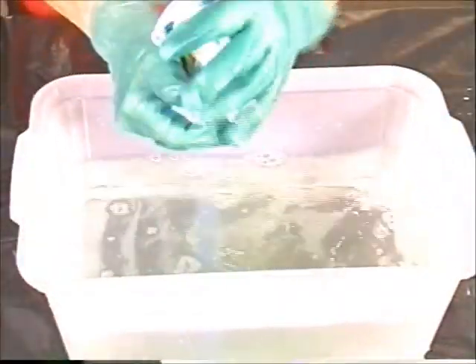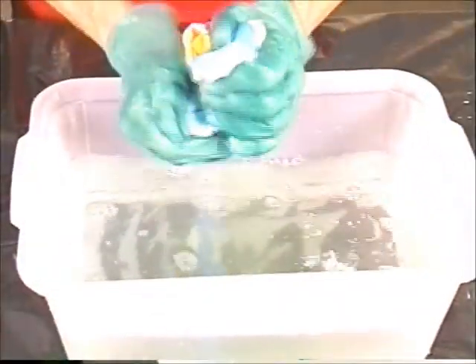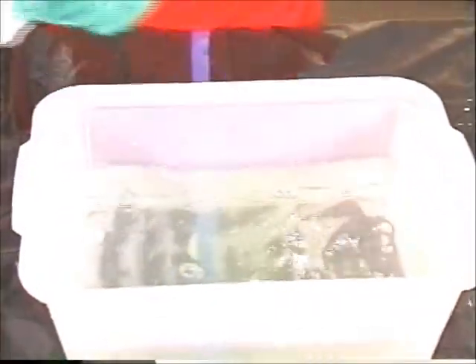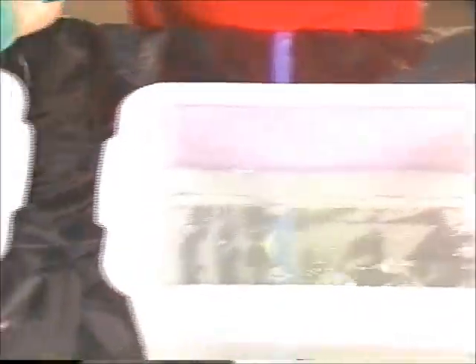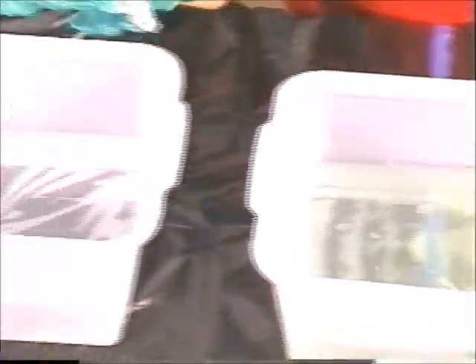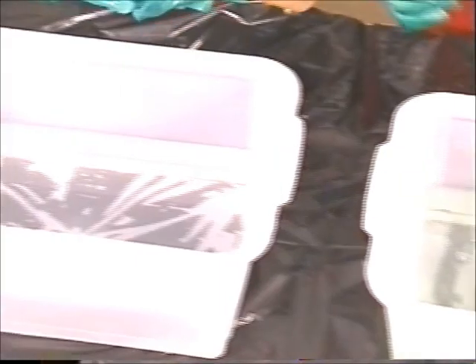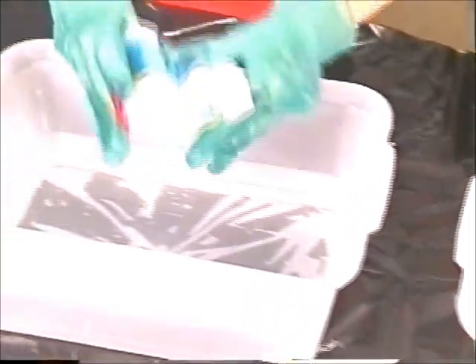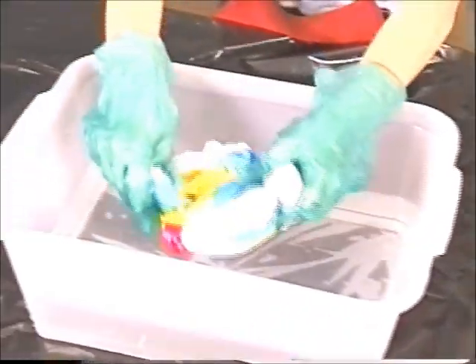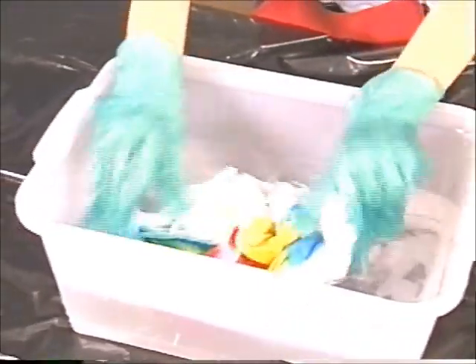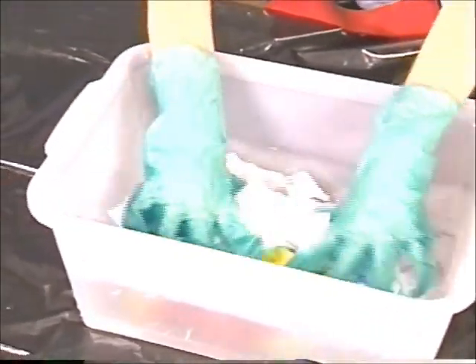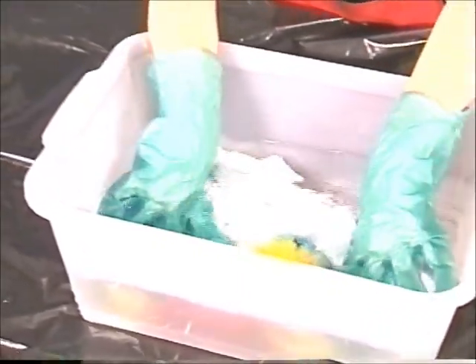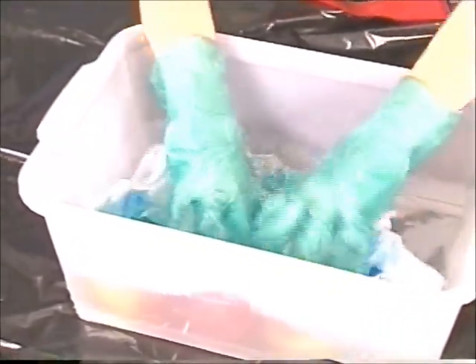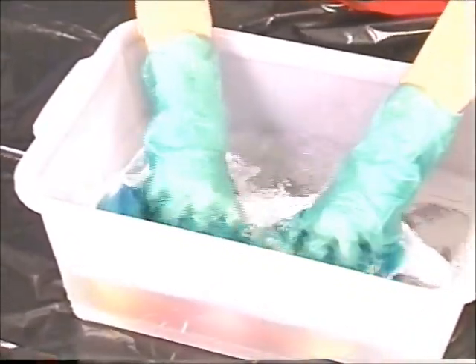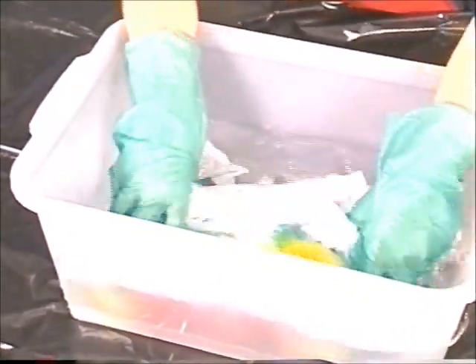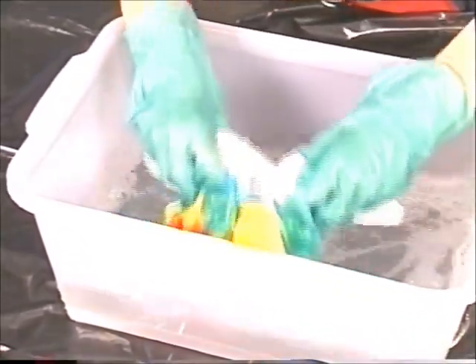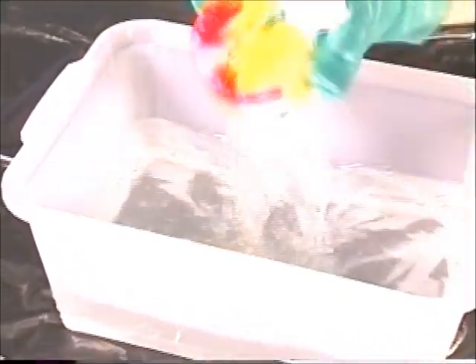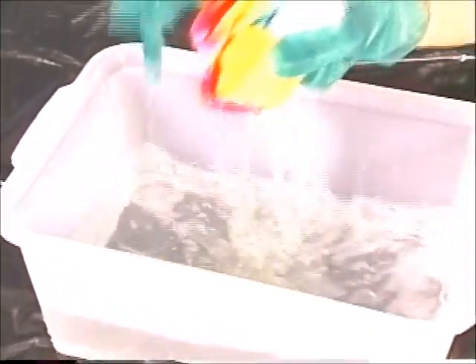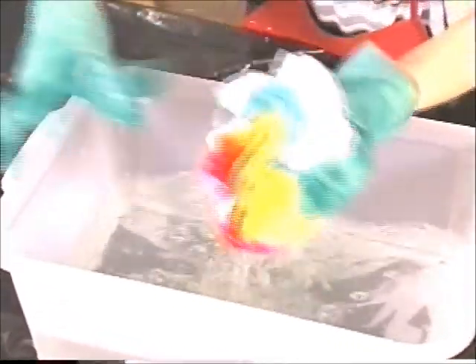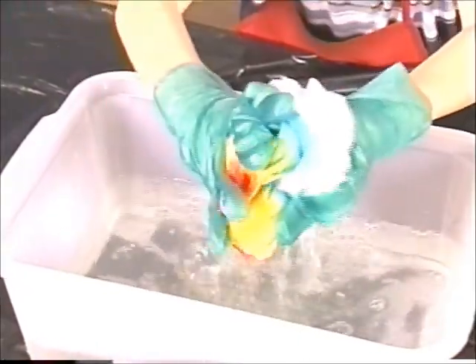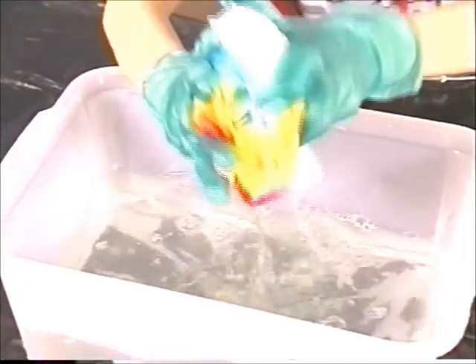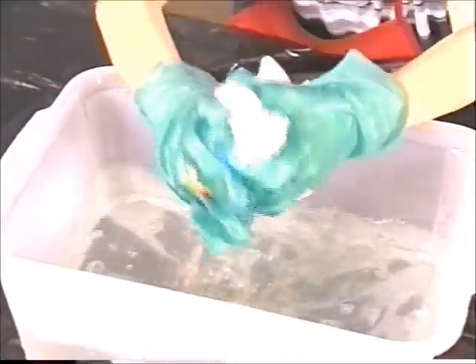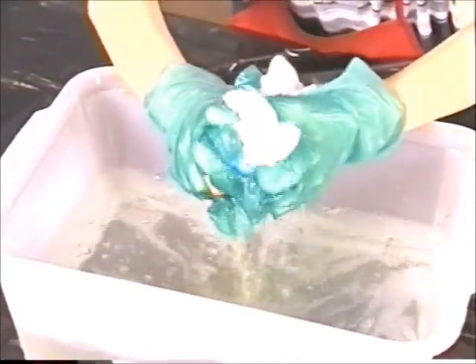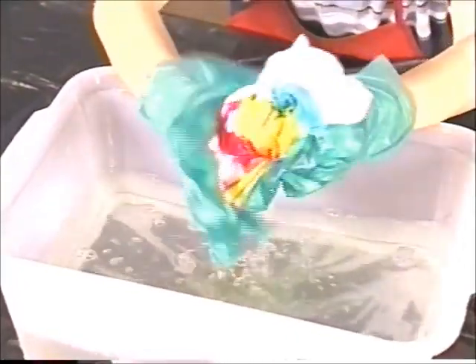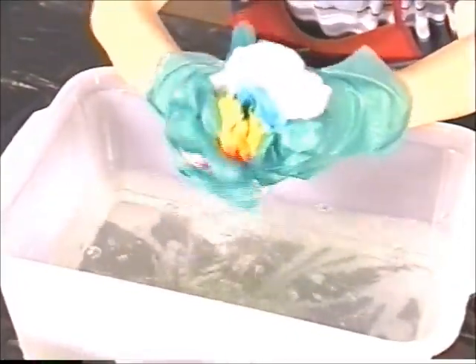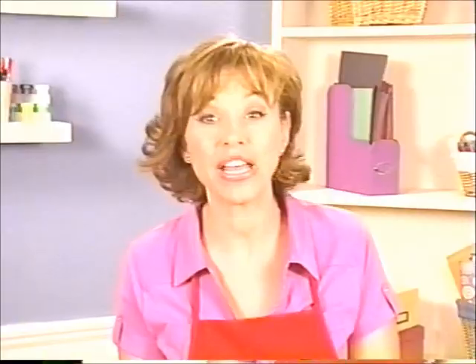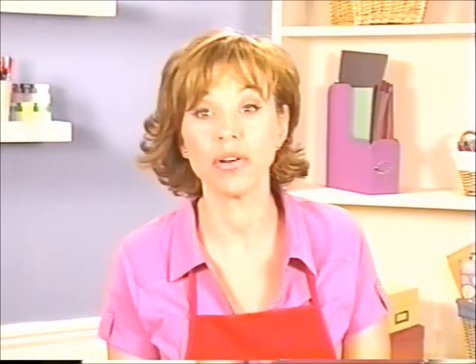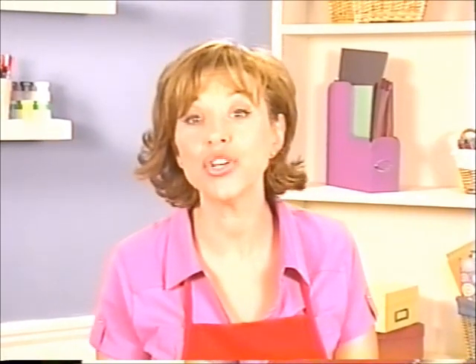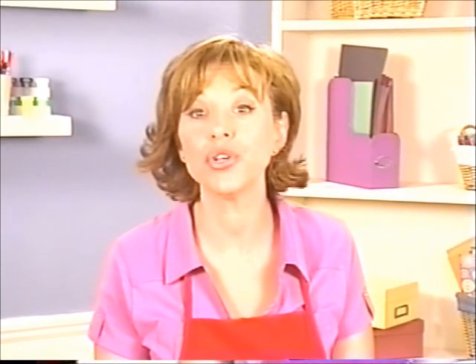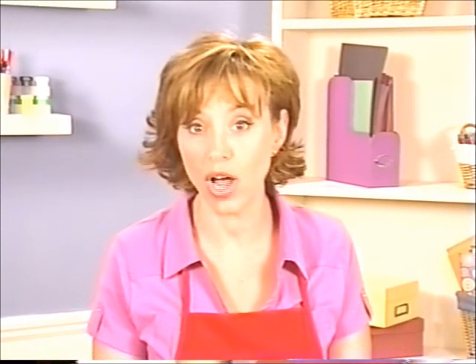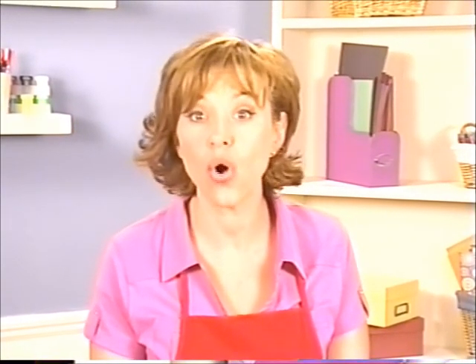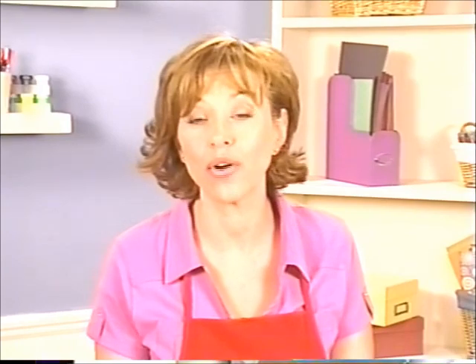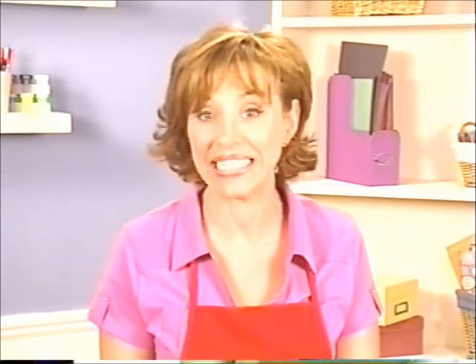Start rinsing with warm water and then cool until the water runs clear. Now, this is permanent dye, so be careful not to get any of it on your clothes. To avoid shrinking your shirt, make sure you machine wash it in cold water by itself.